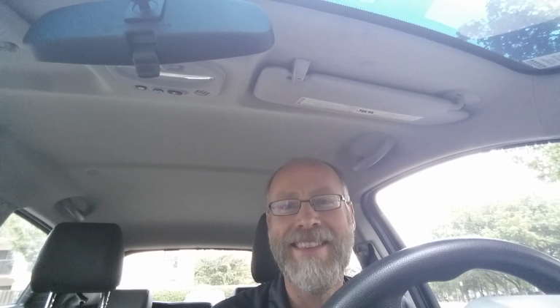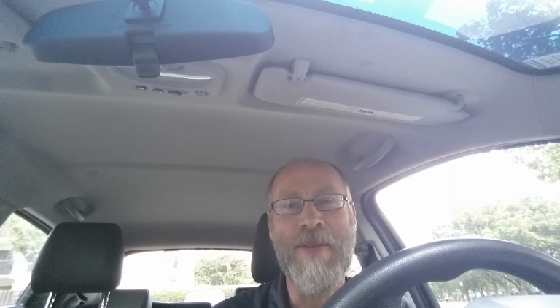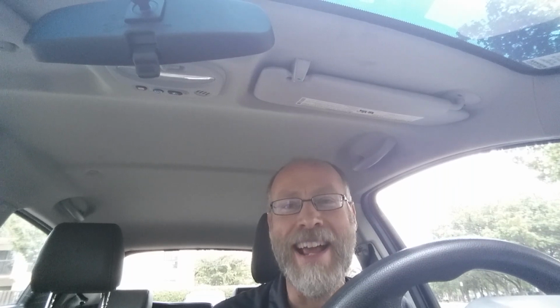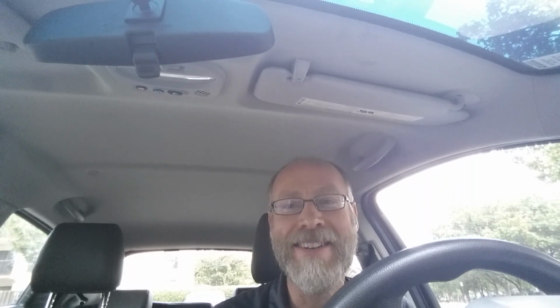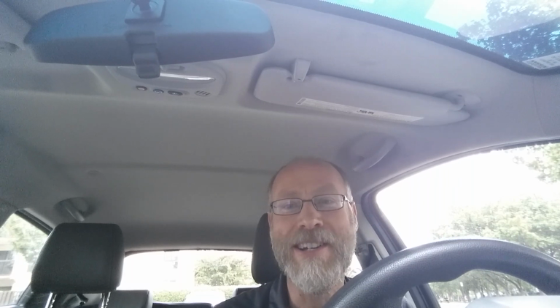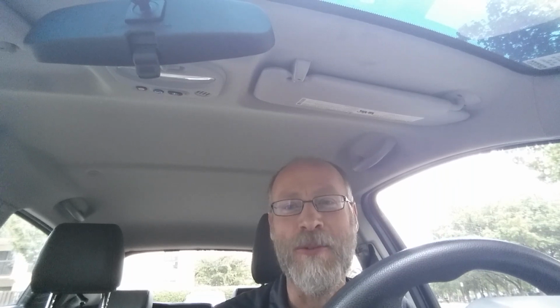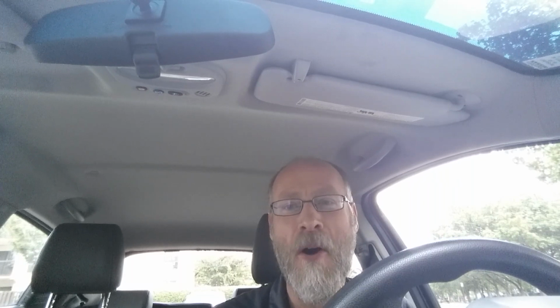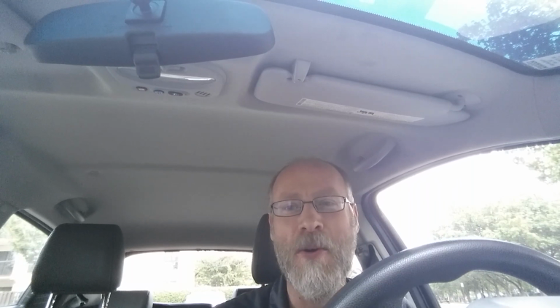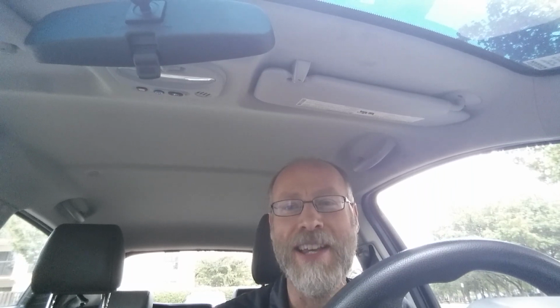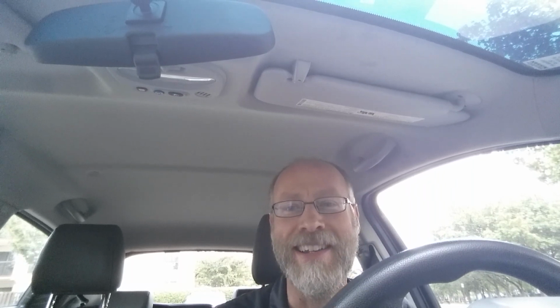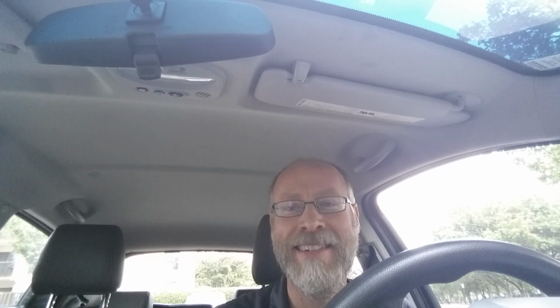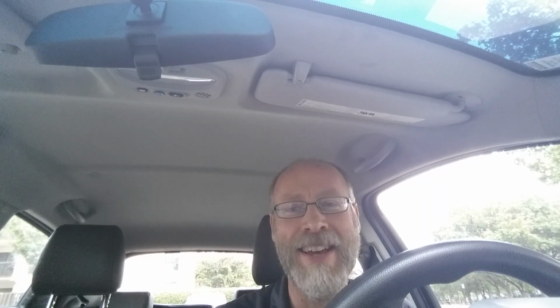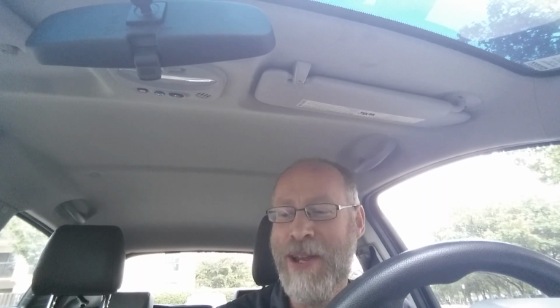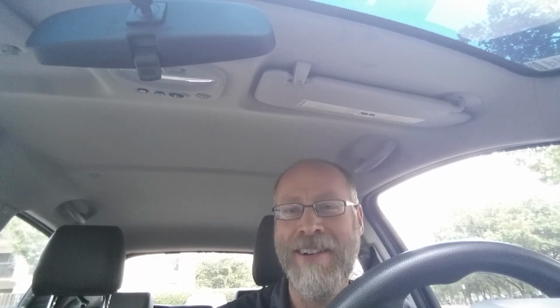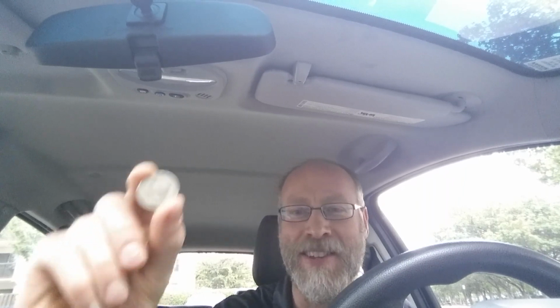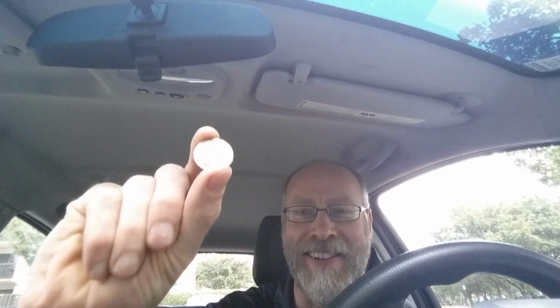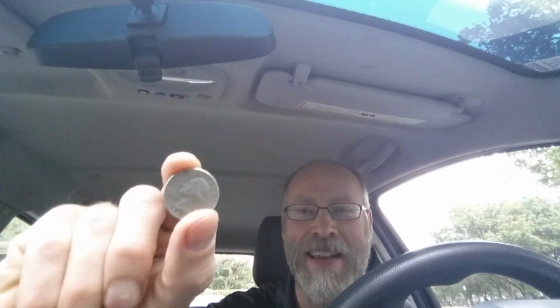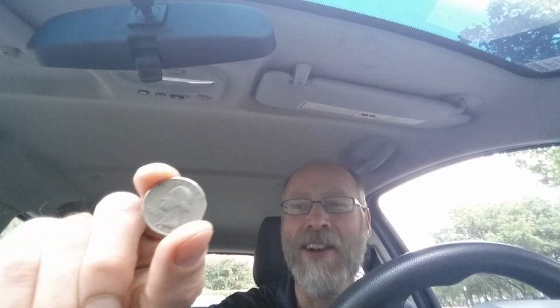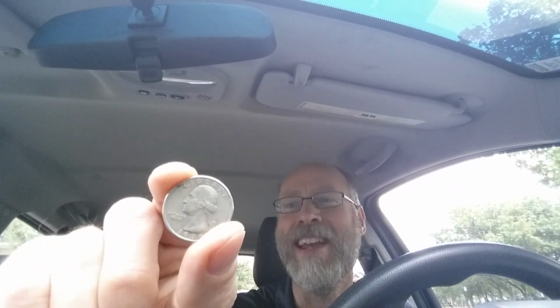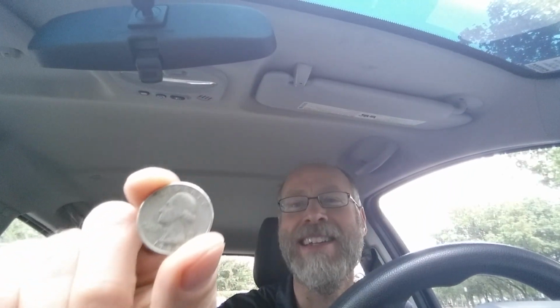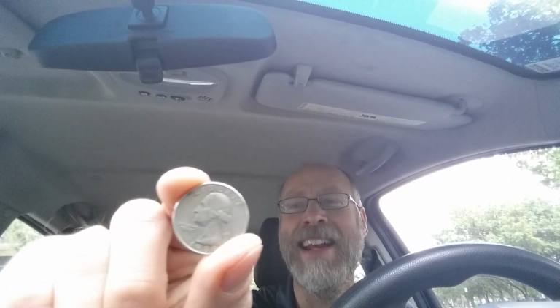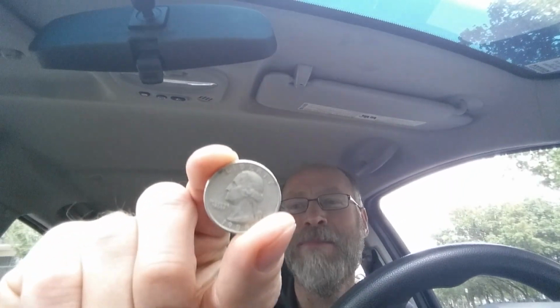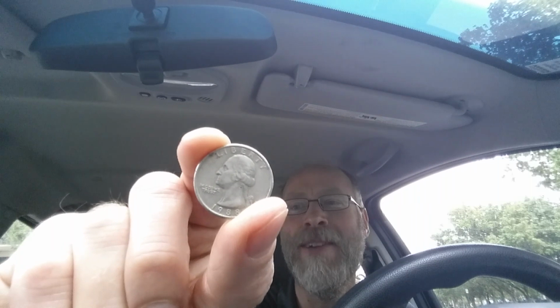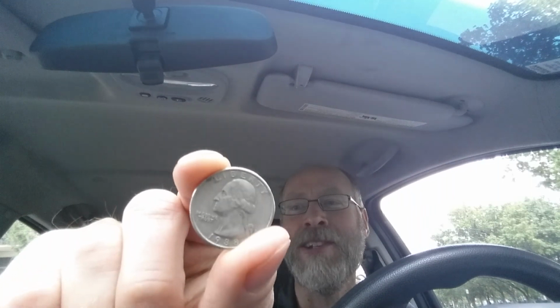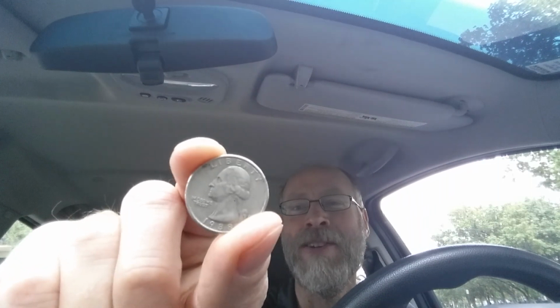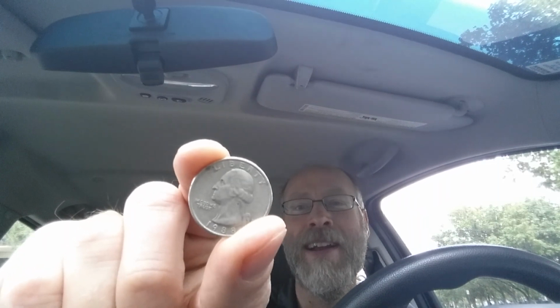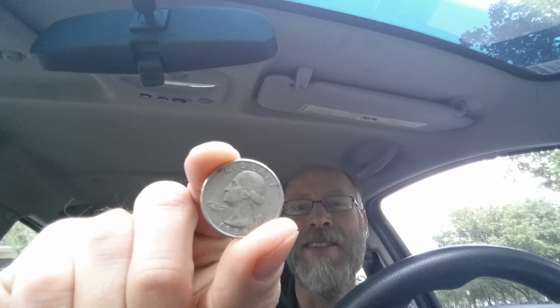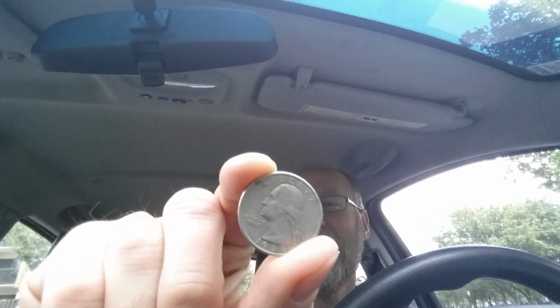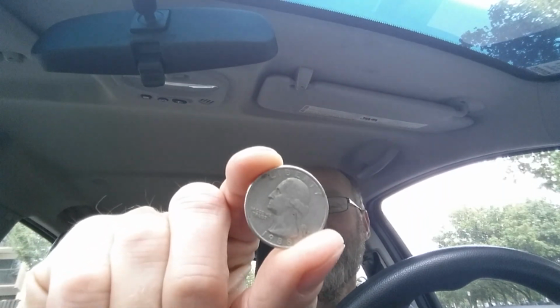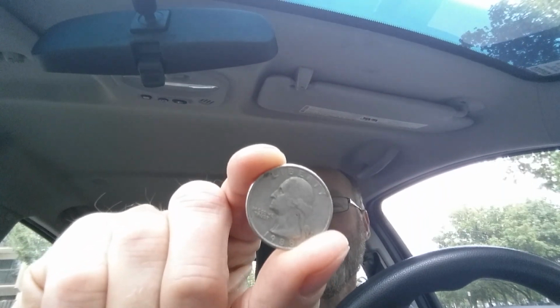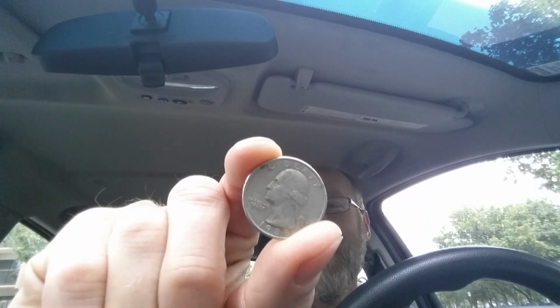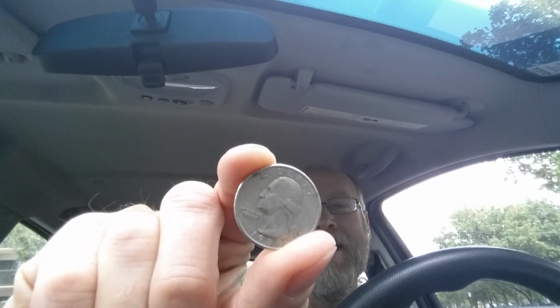Thanks for watching Hidden Coin Channel, where all the coins you see are hidden until they appear on this channel. Here is a 1988 P Washington quarter. The face value is 25 cents.